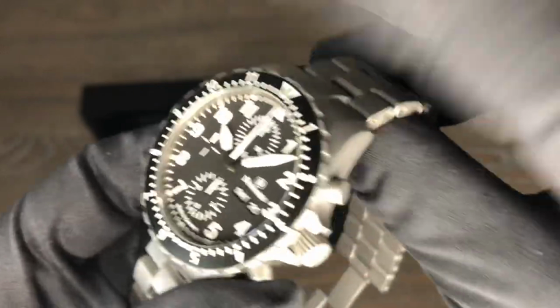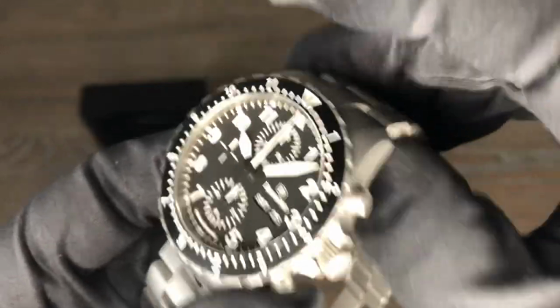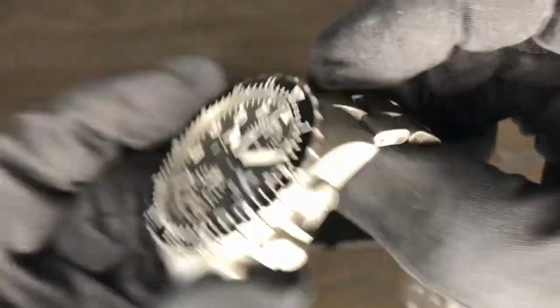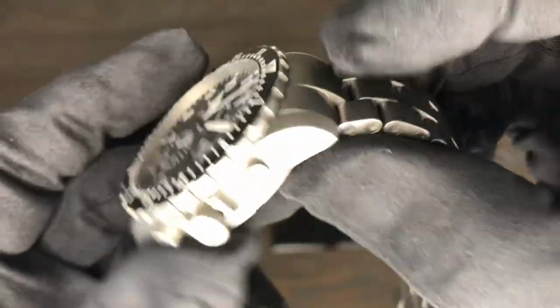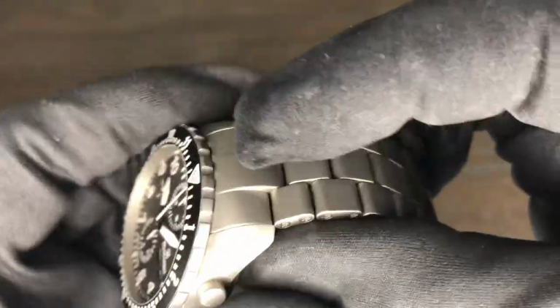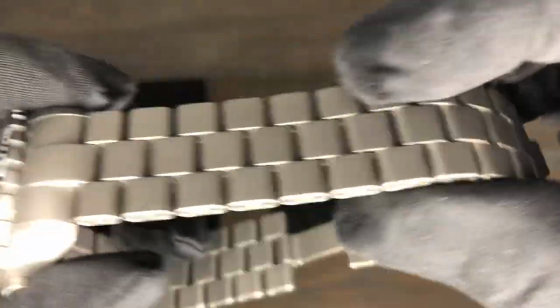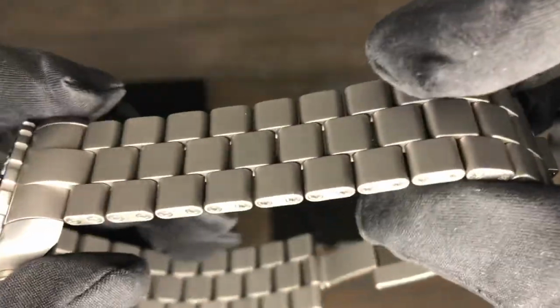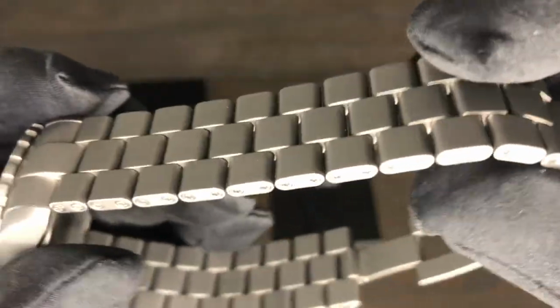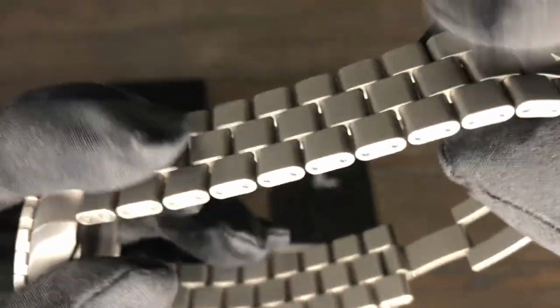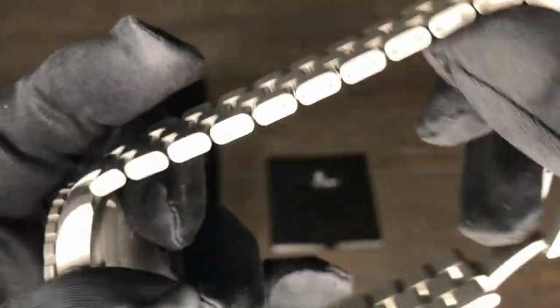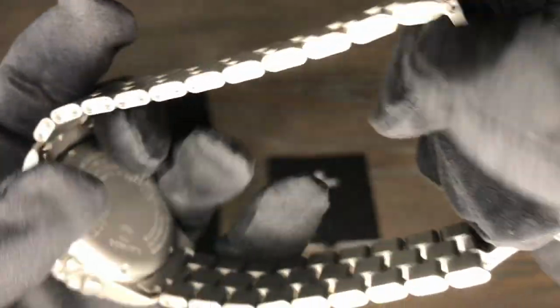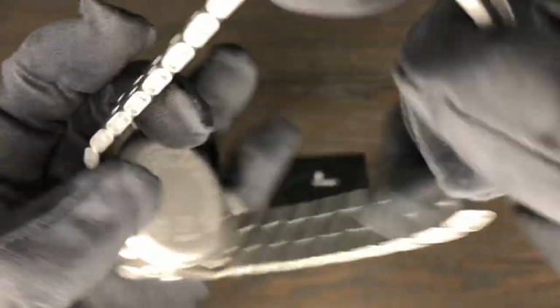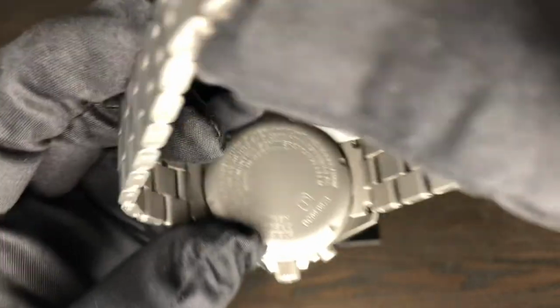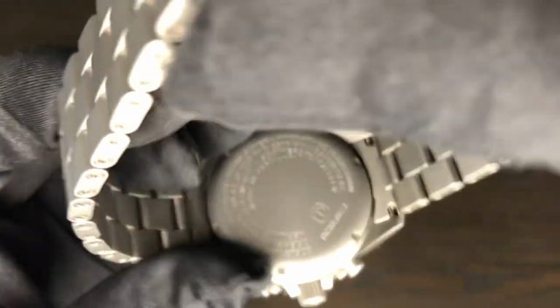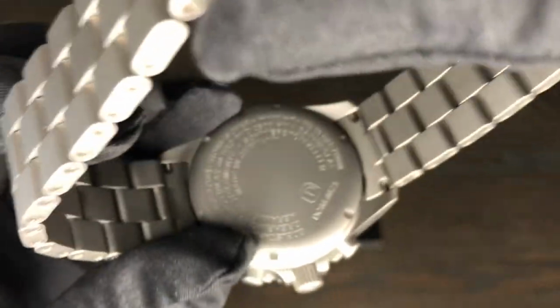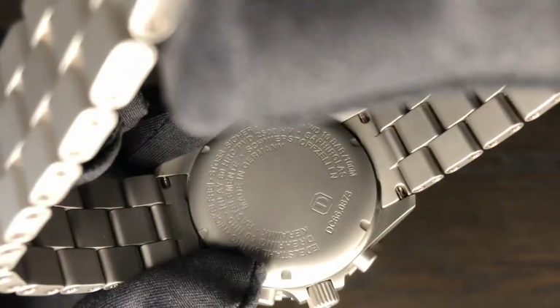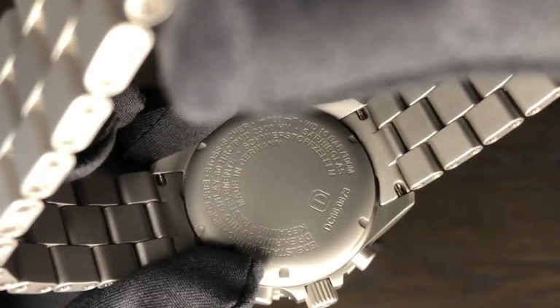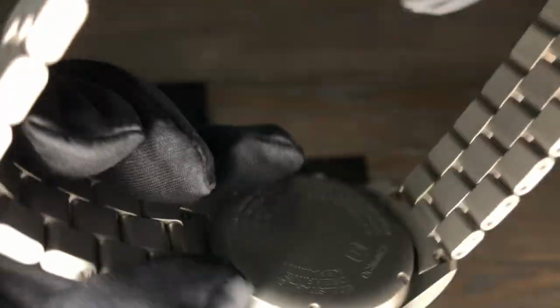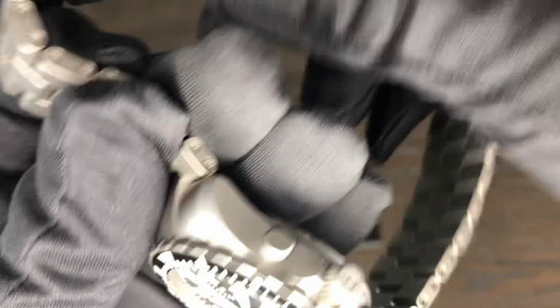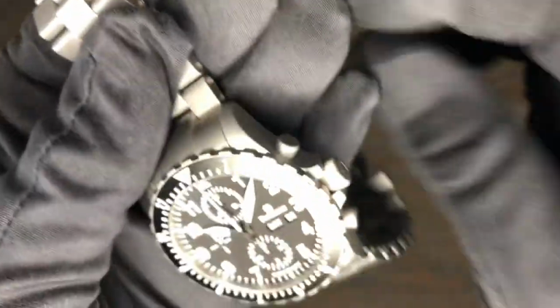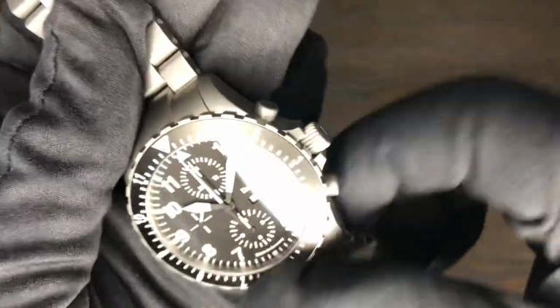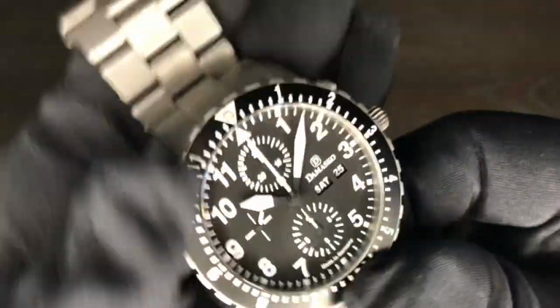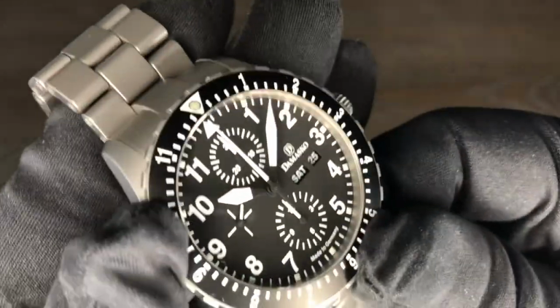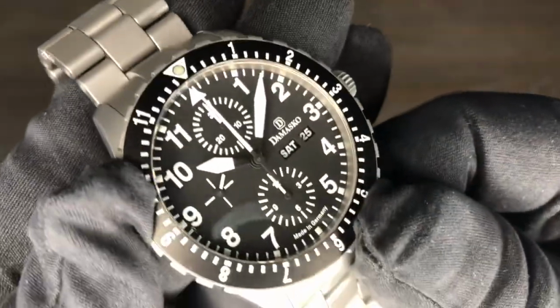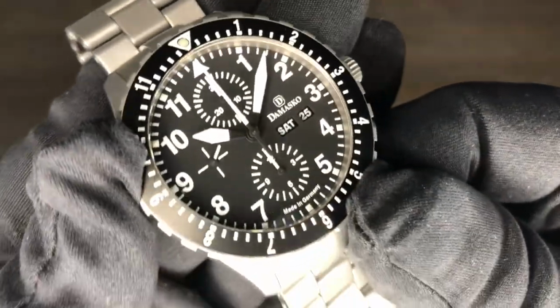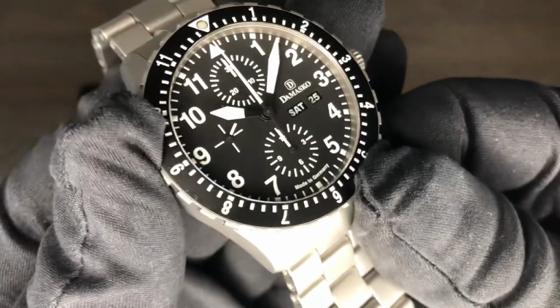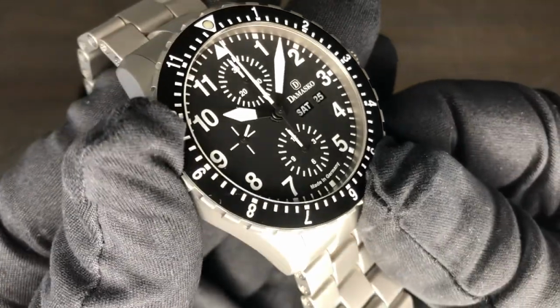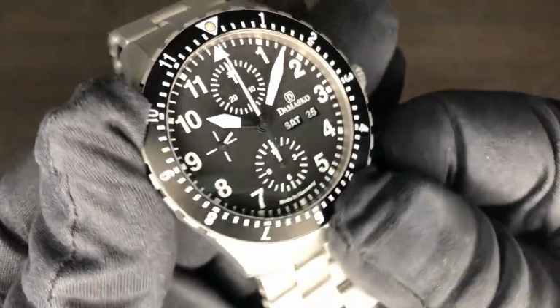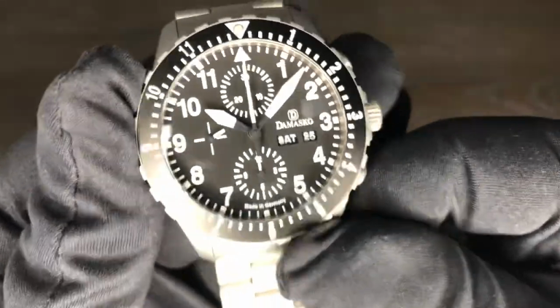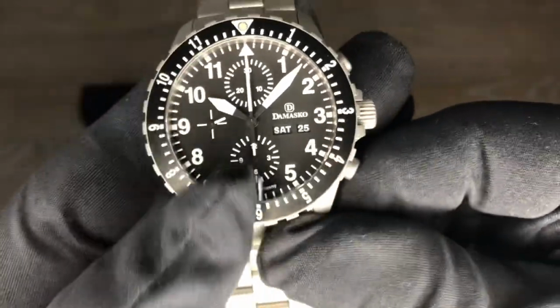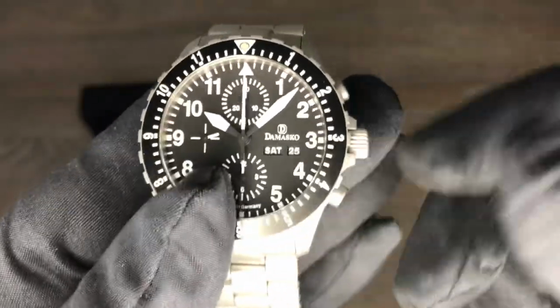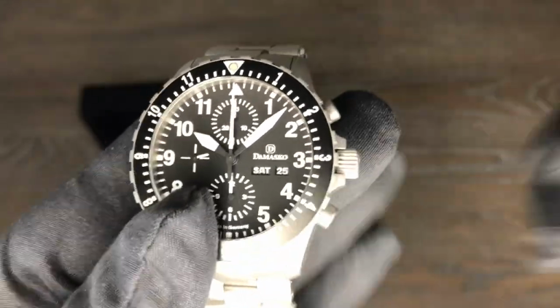These scream tool watch all the way — anti-magnetic, ice-hard case. It pretty much does it all: amazing timepiece, great lume, great movement.